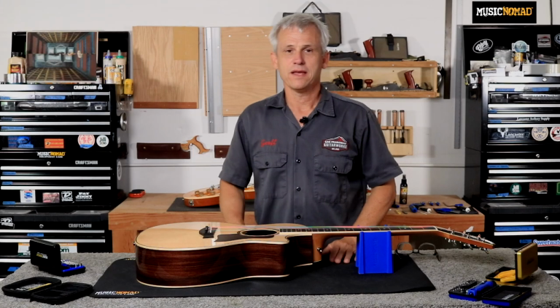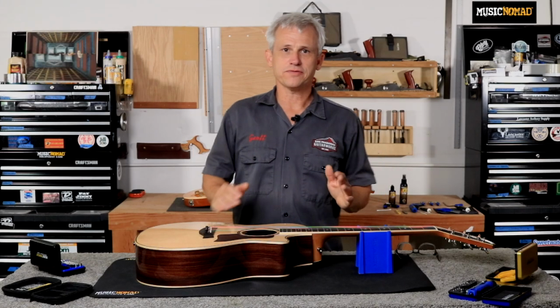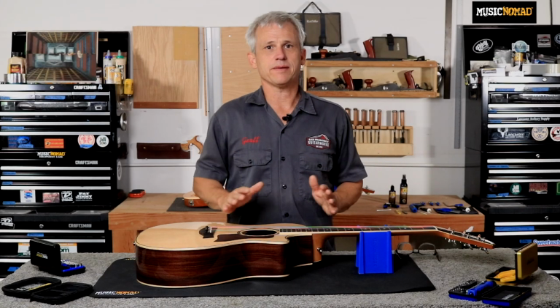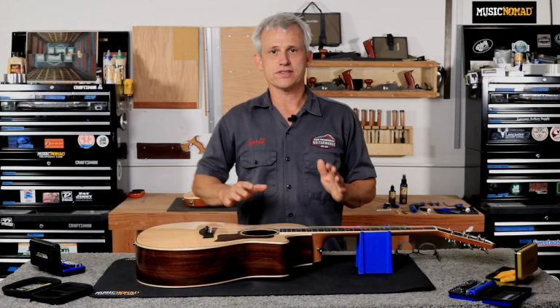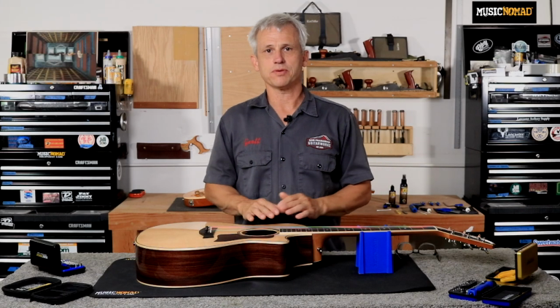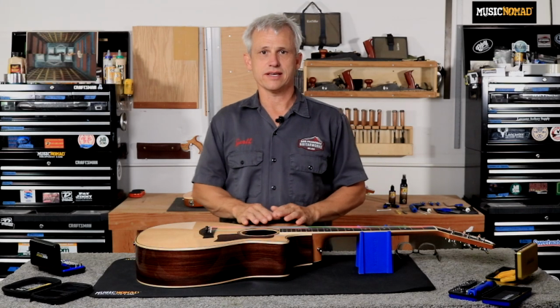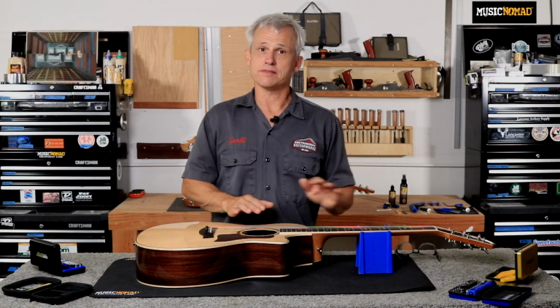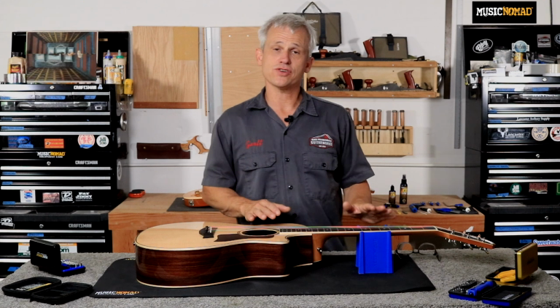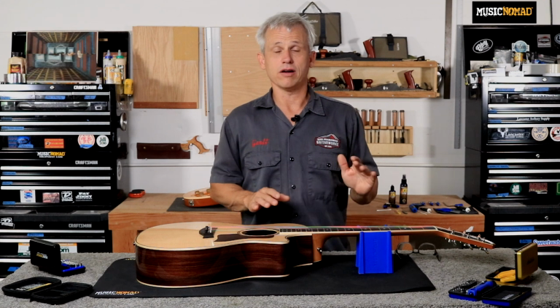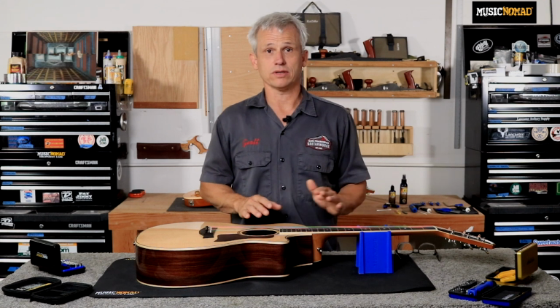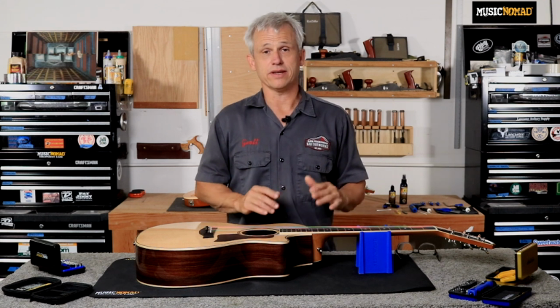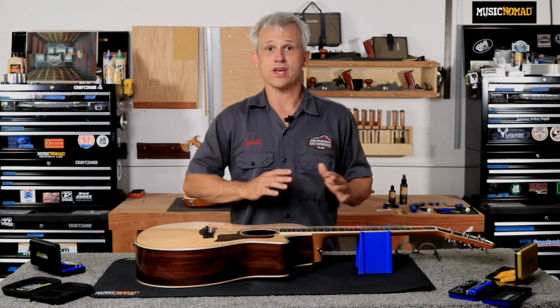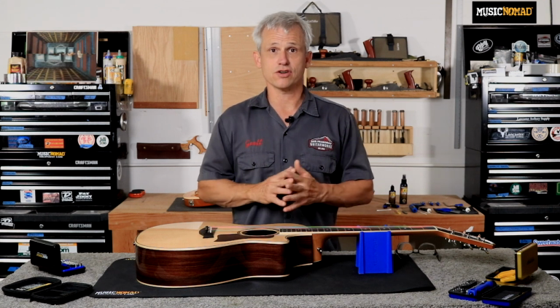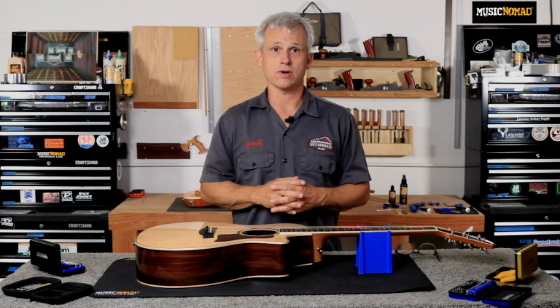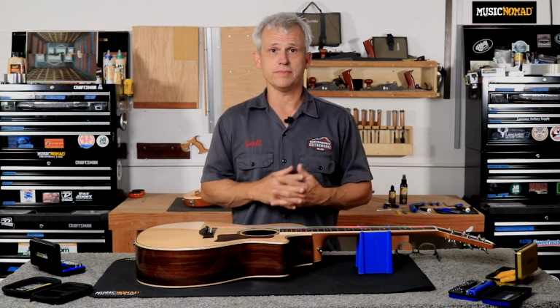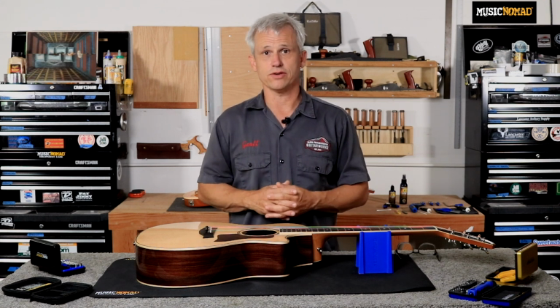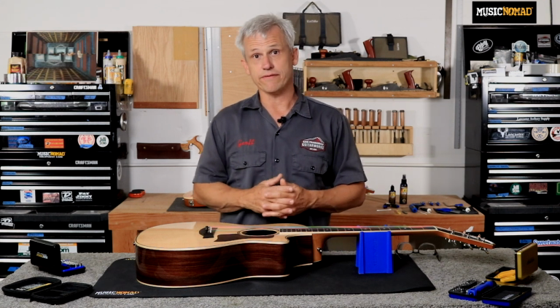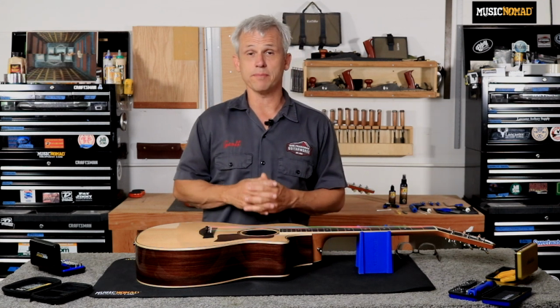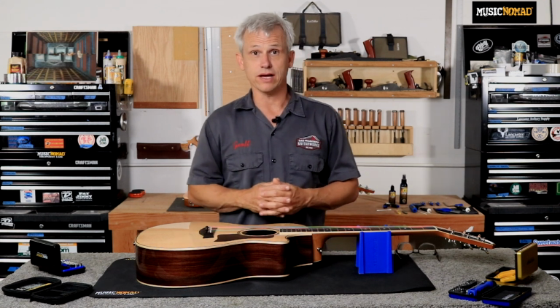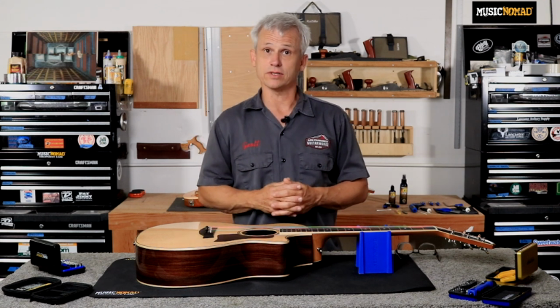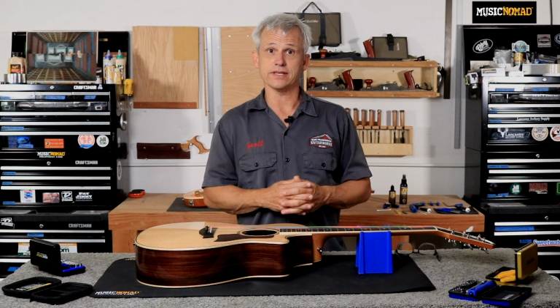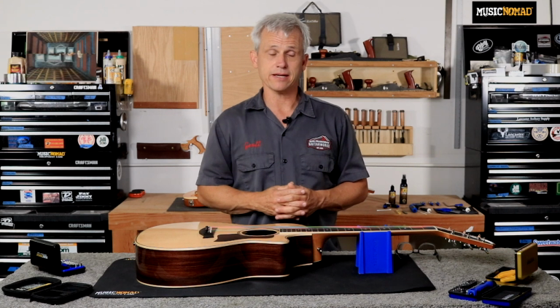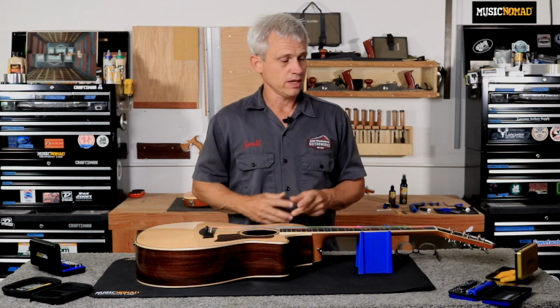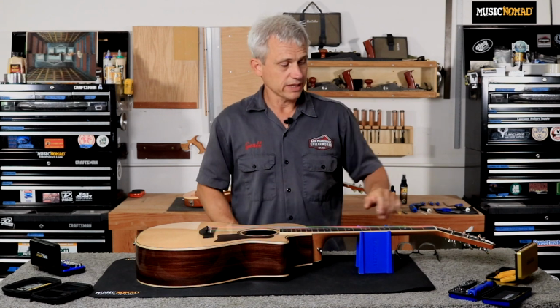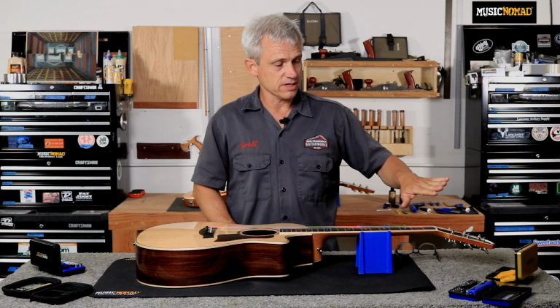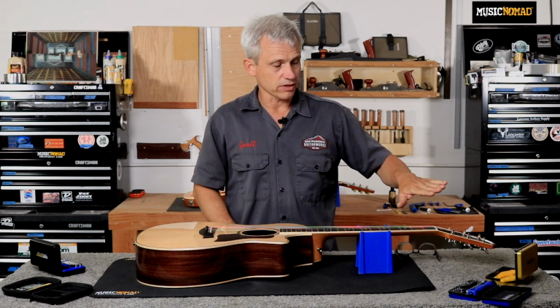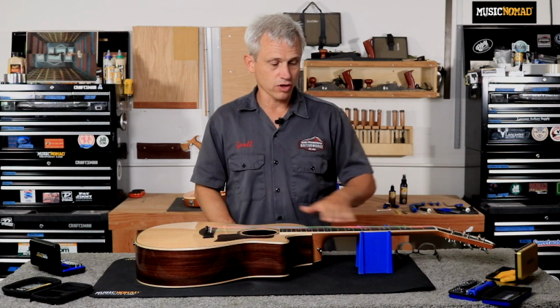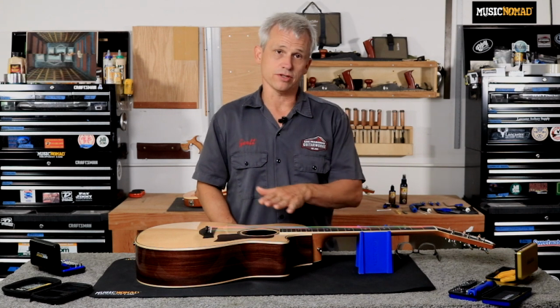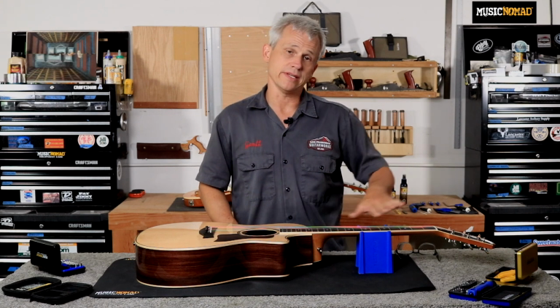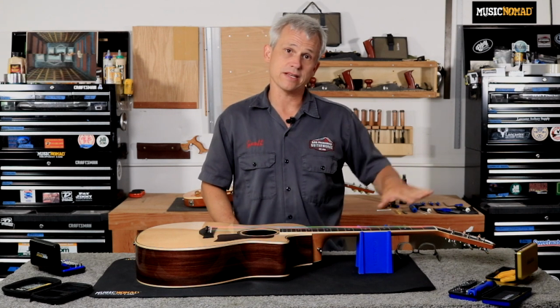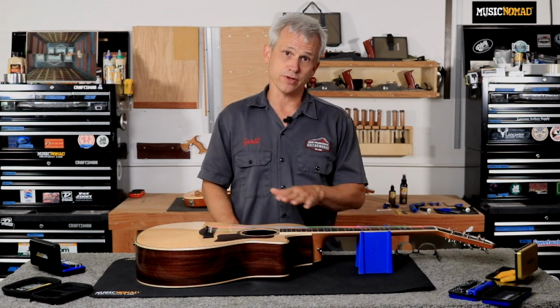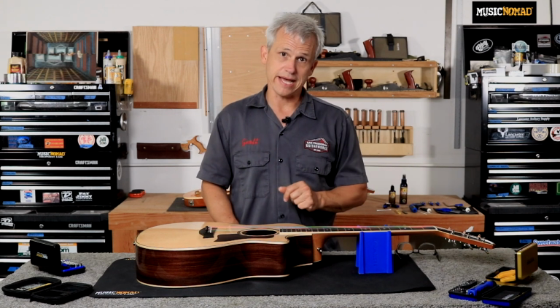The first step of the setup process is measuring our neck relief and then adjusting our truss rod to be sure that we have the proper amount of relief in the neck. Relief is the amount of curvature that the neck has from front to back.